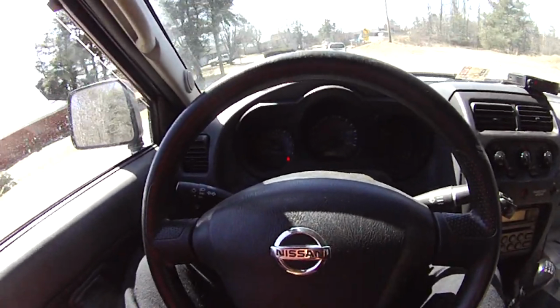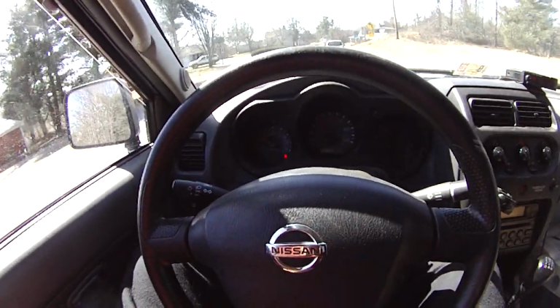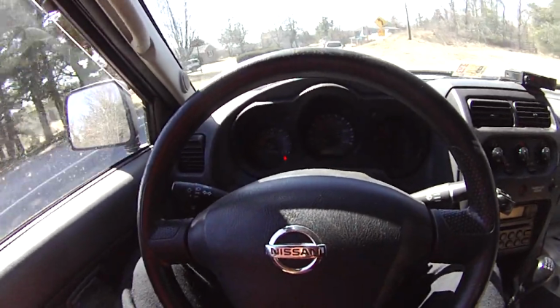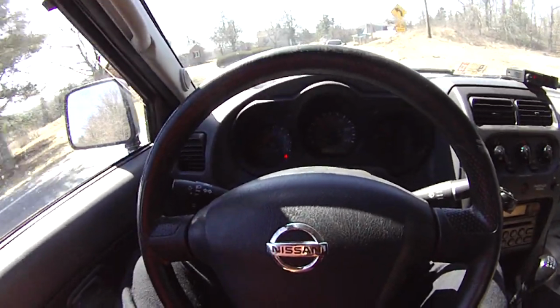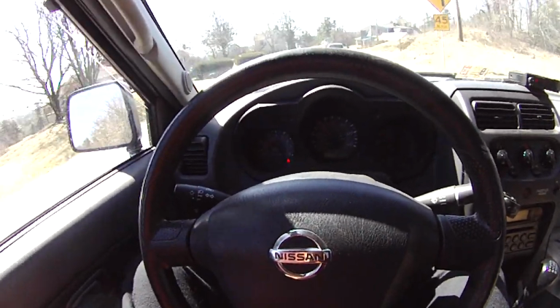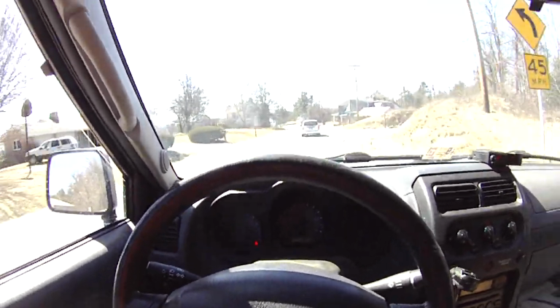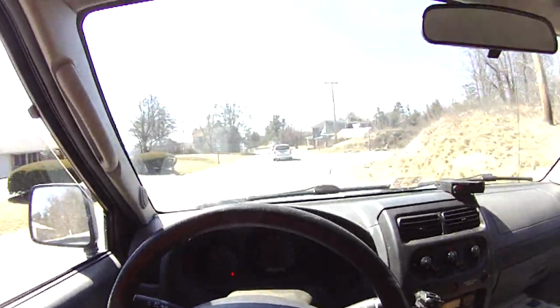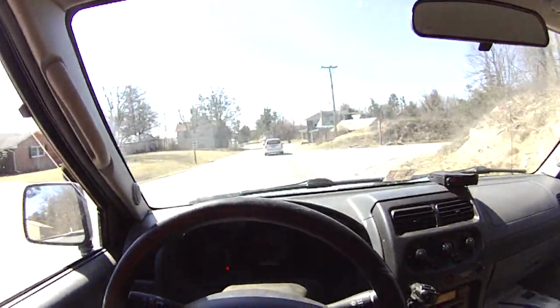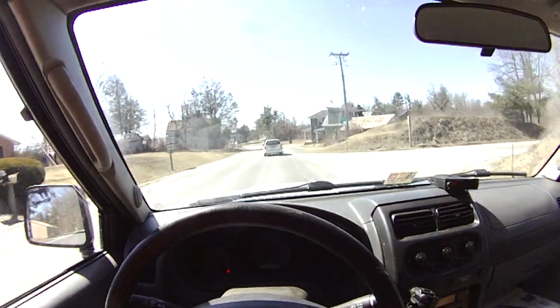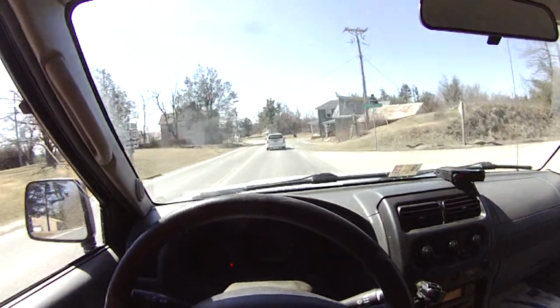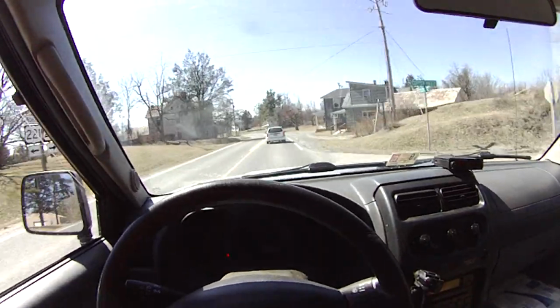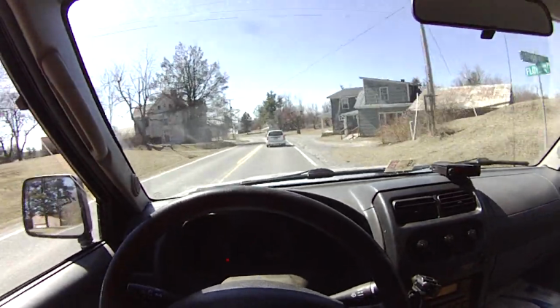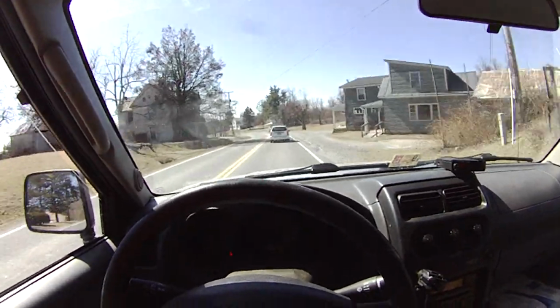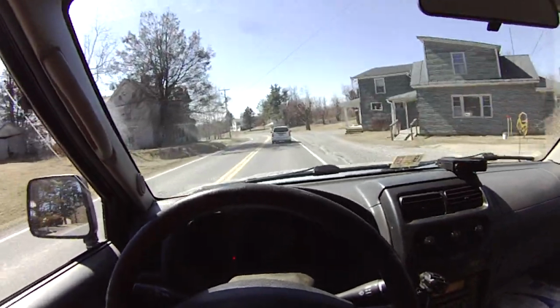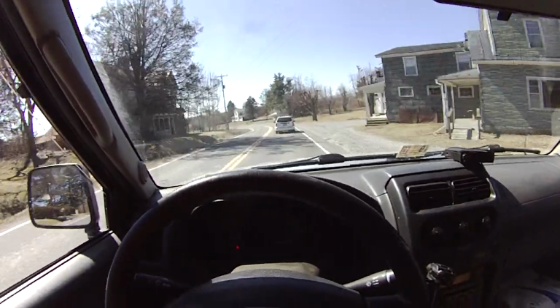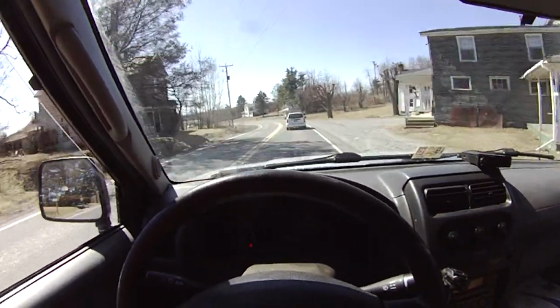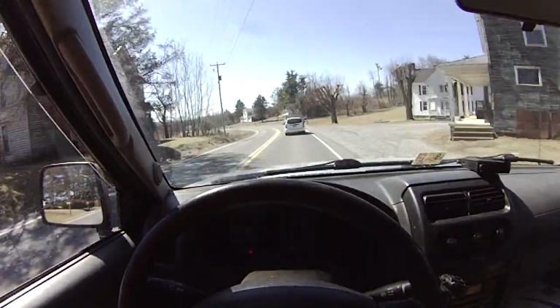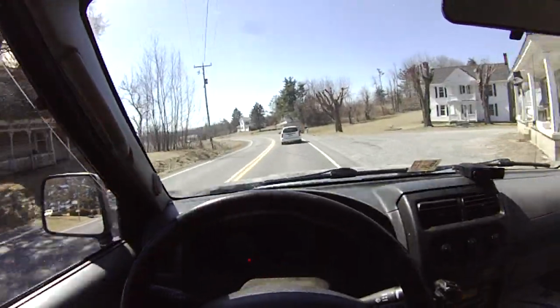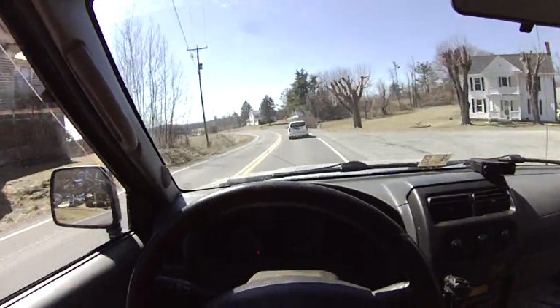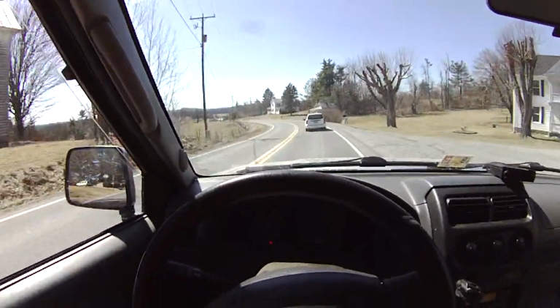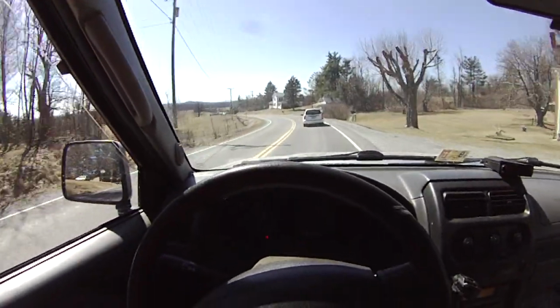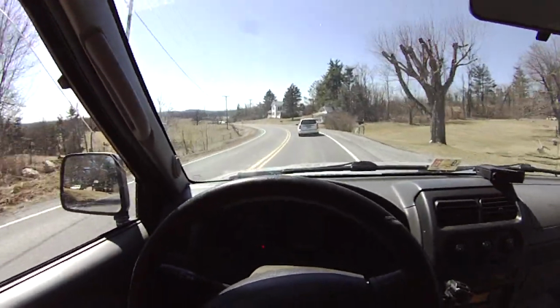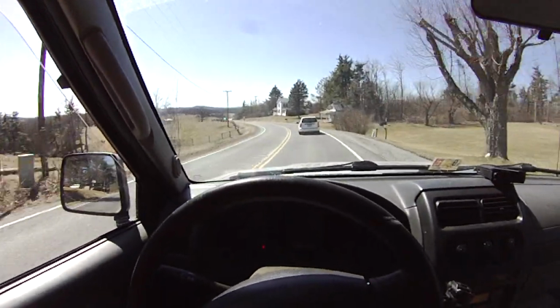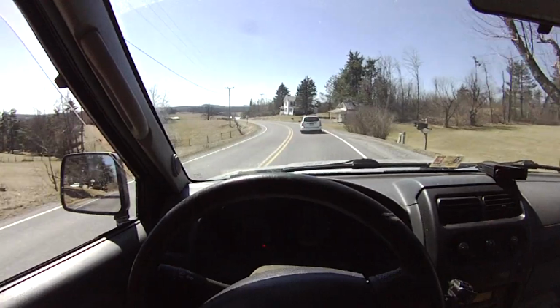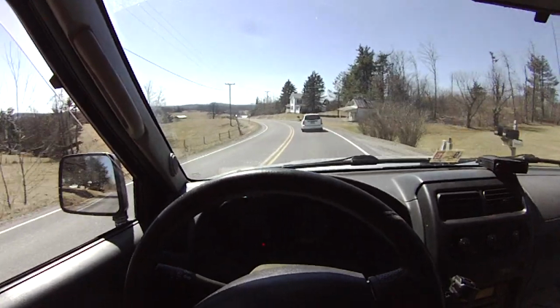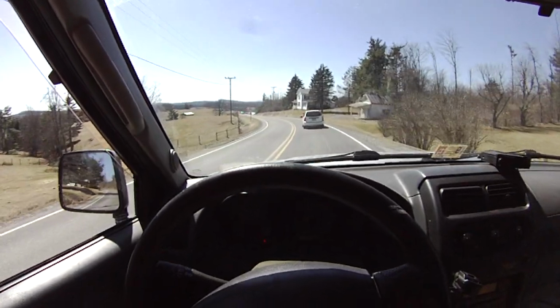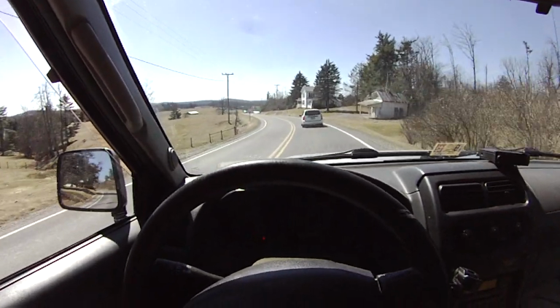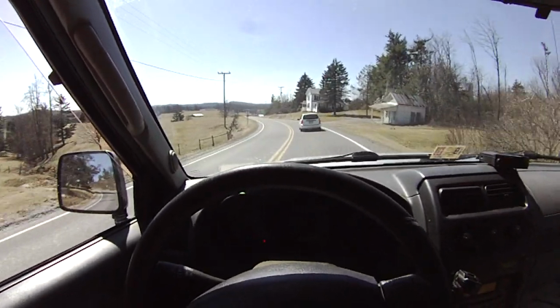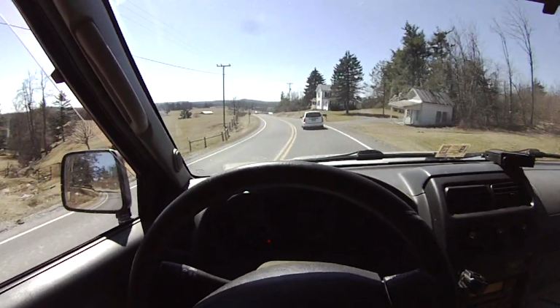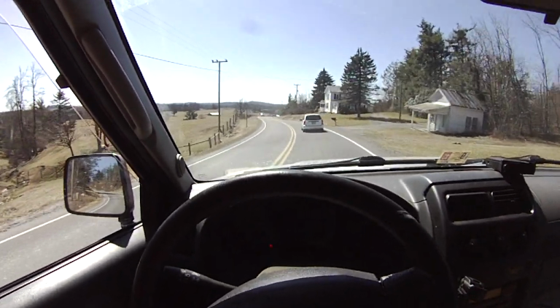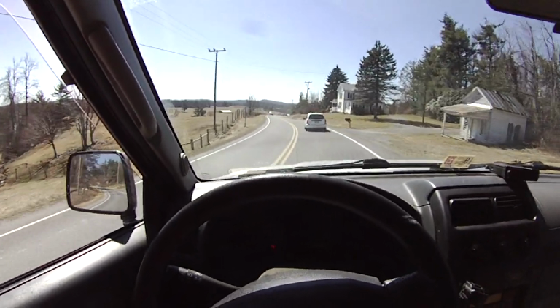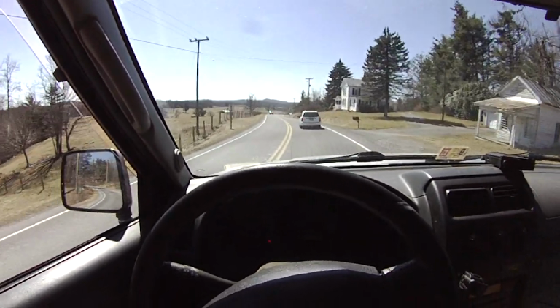Oh yeah, we might even go... oh. There's a curve — better slow down. Better slow down. But I hit the brakes again. It's very perilous. Very perilous.